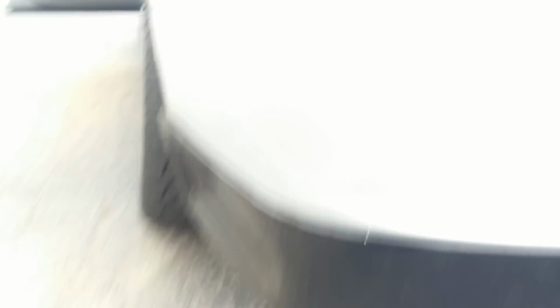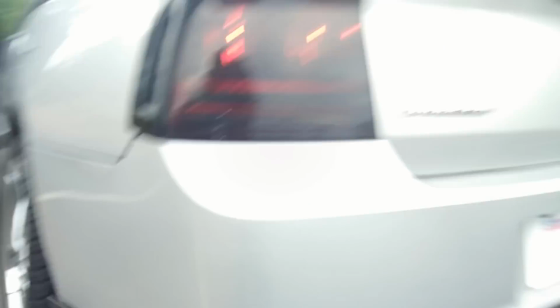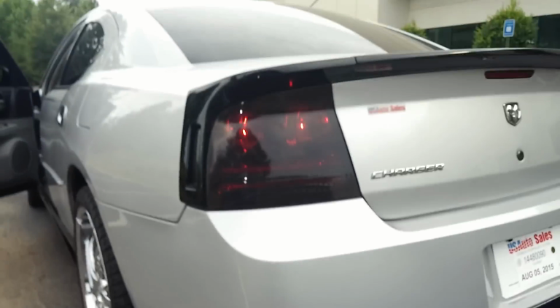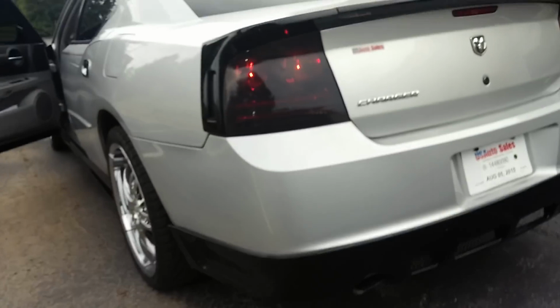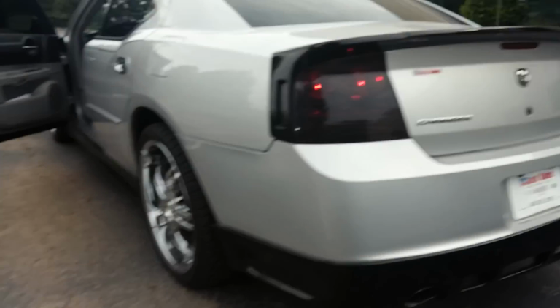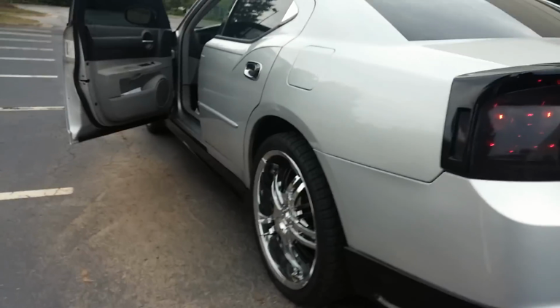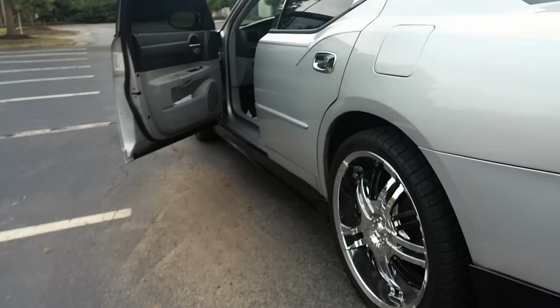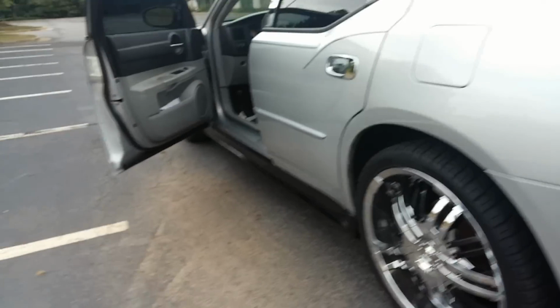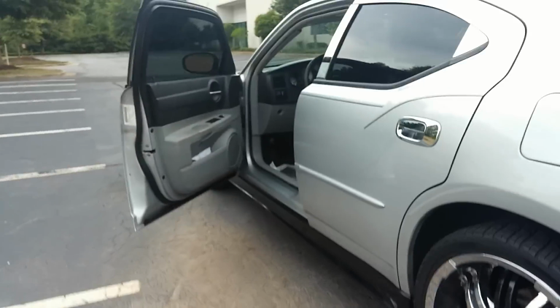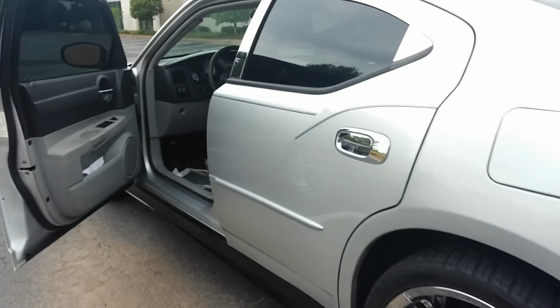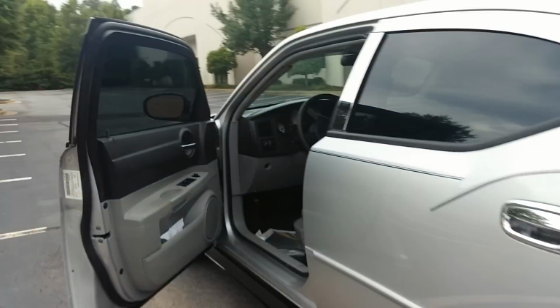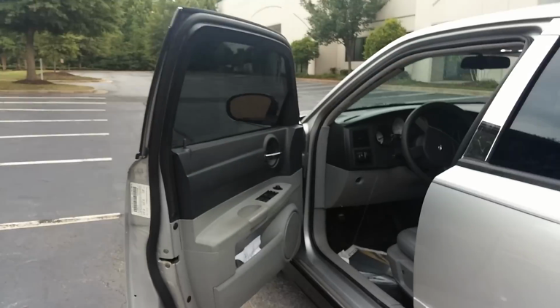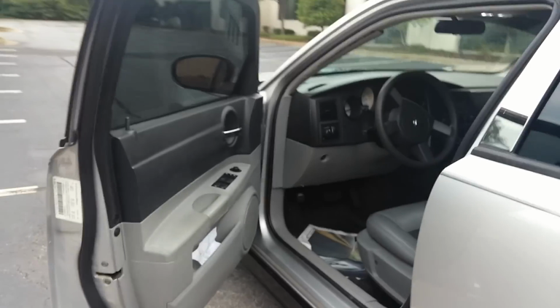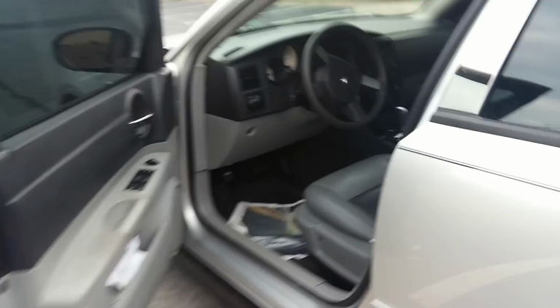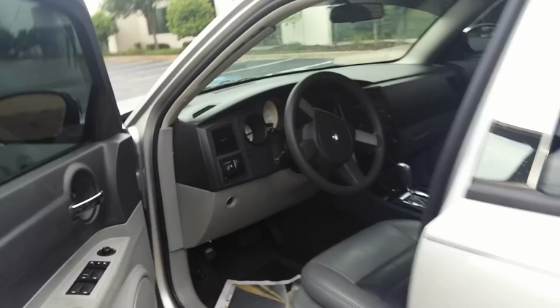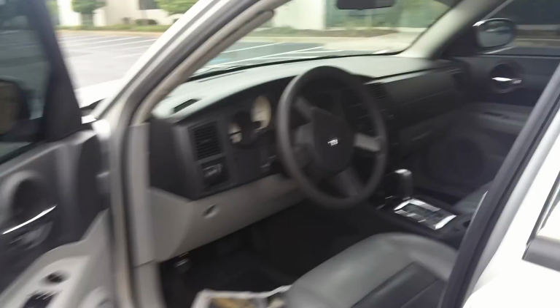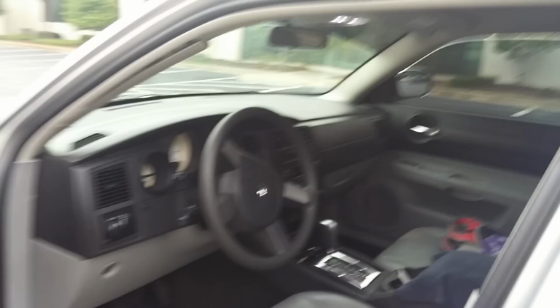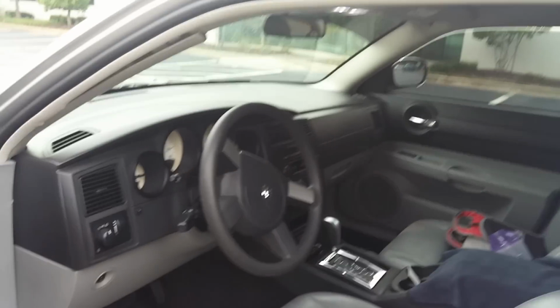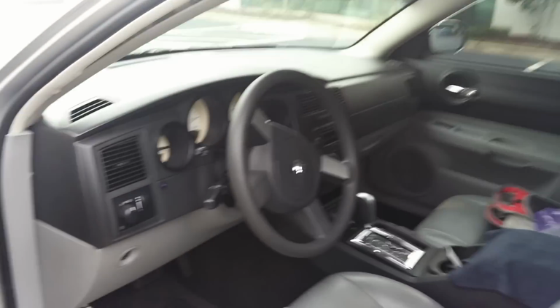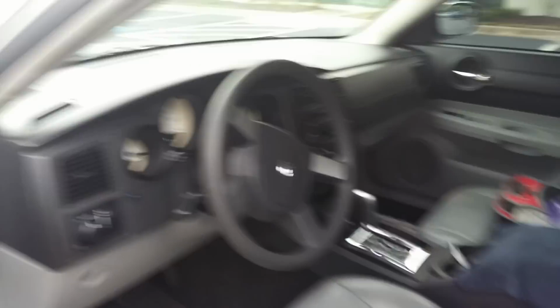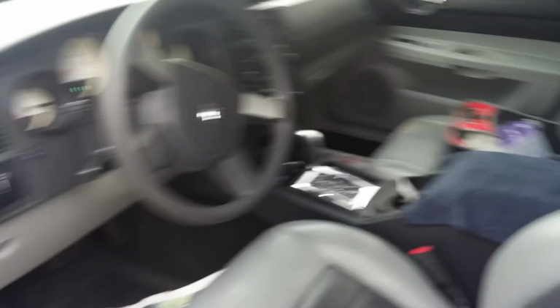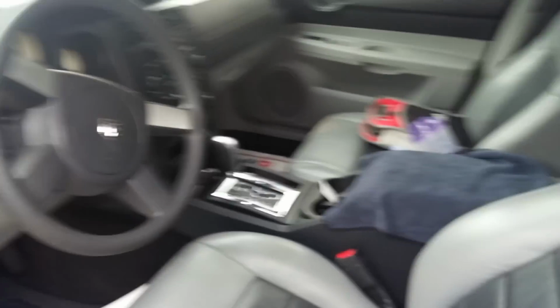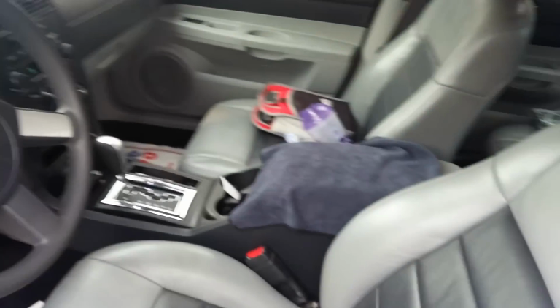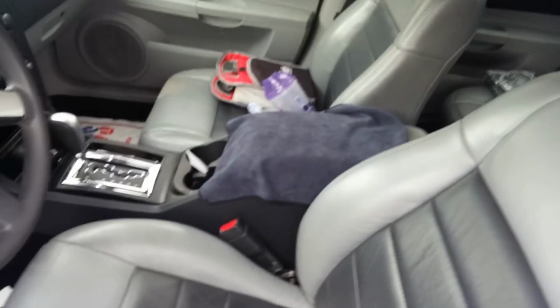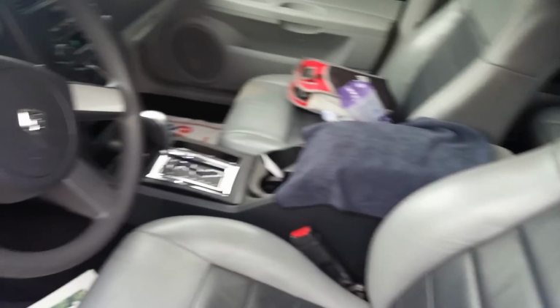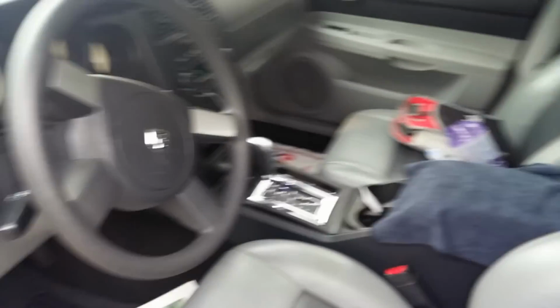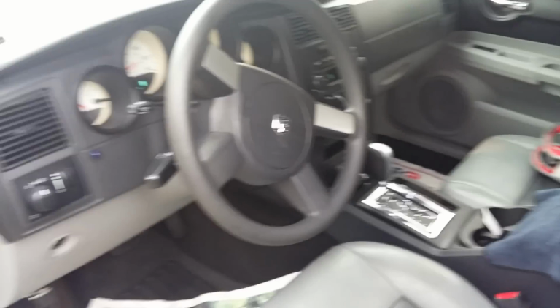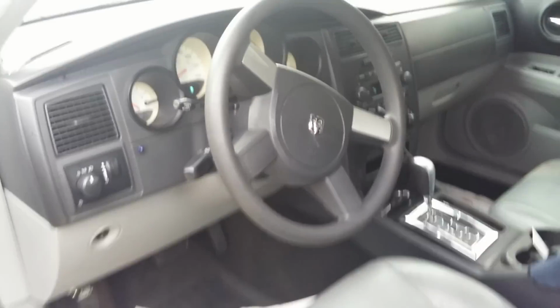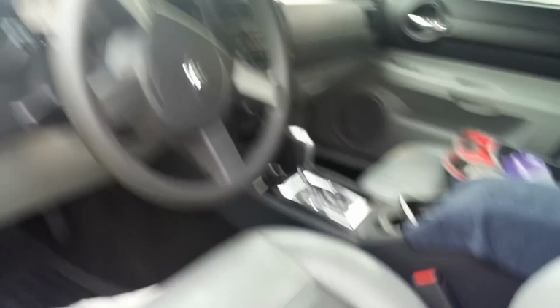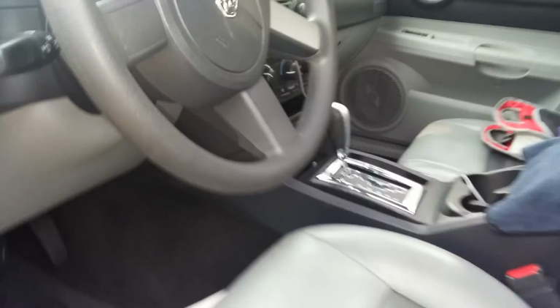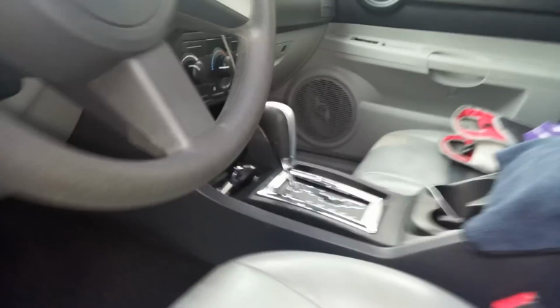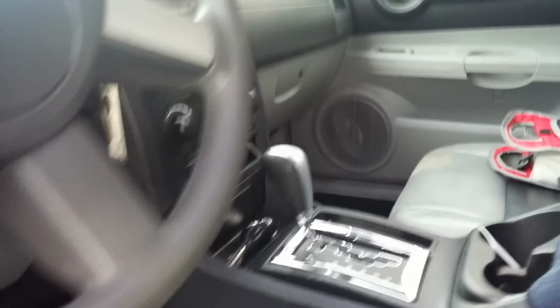As for the interior, I haven't done anything to it yet. It's a little dirty right now, but nothing has really been done inside yet.